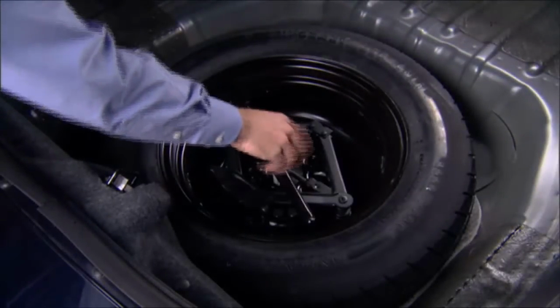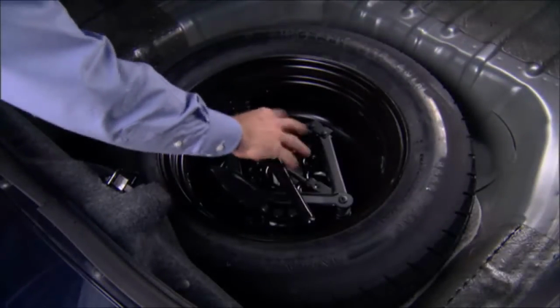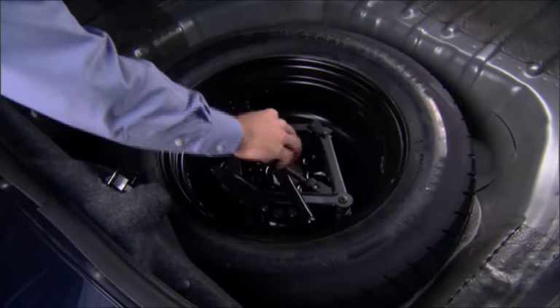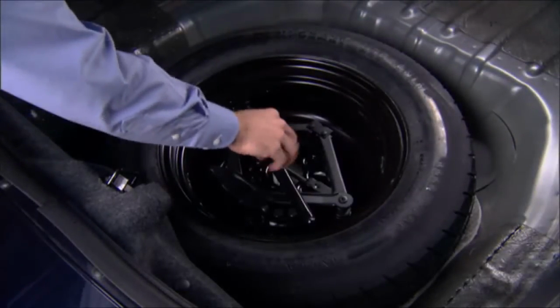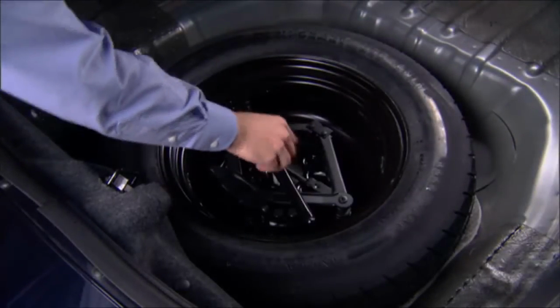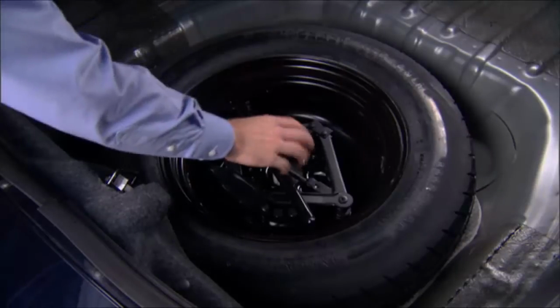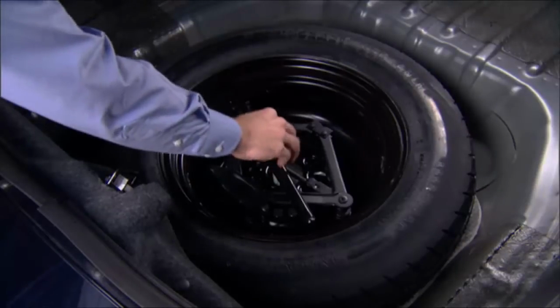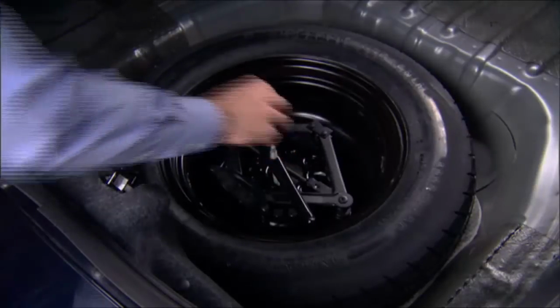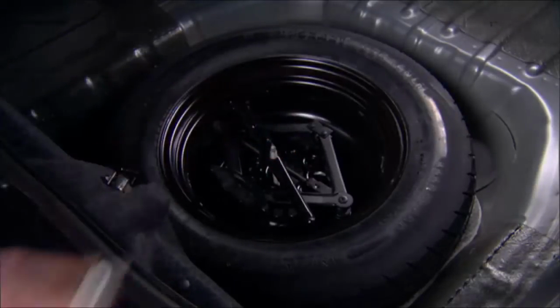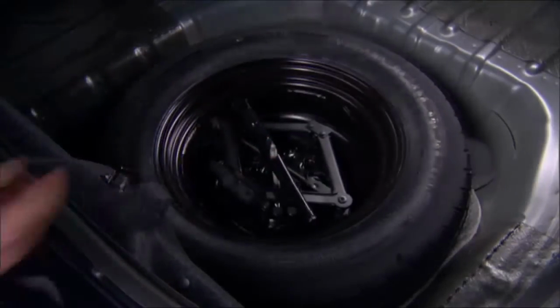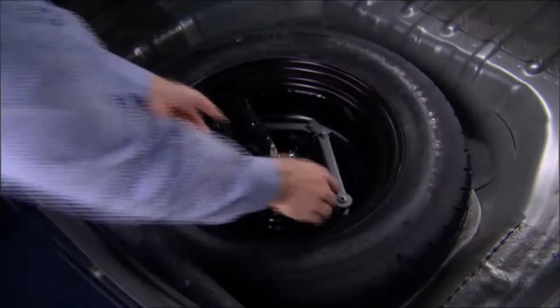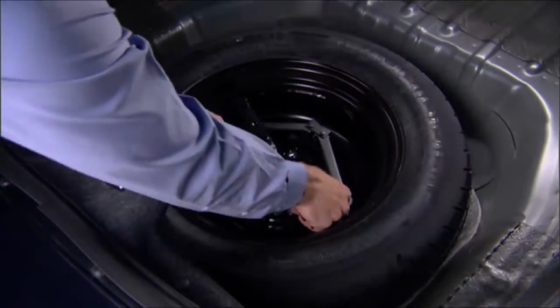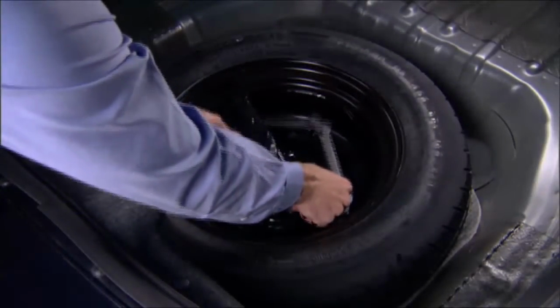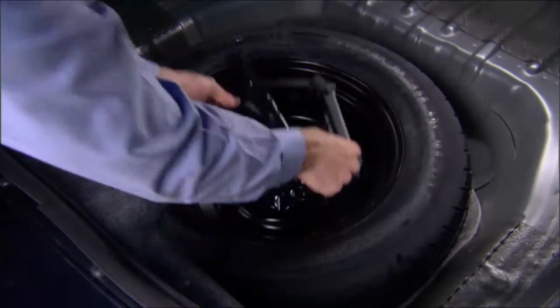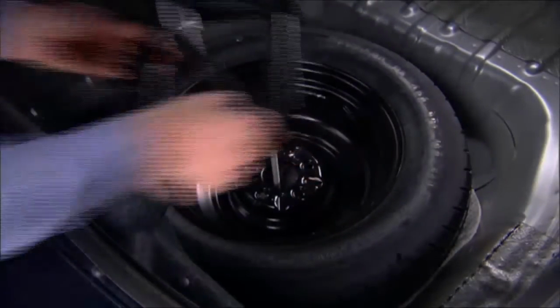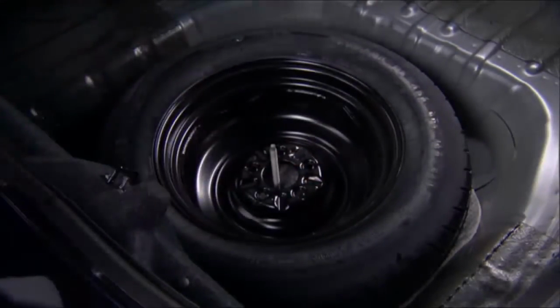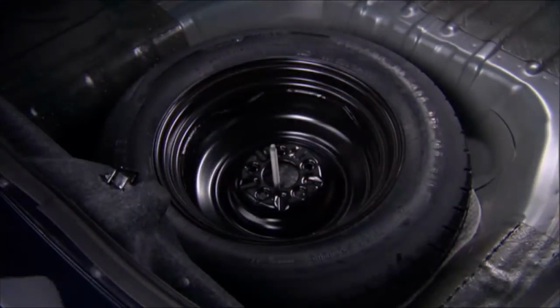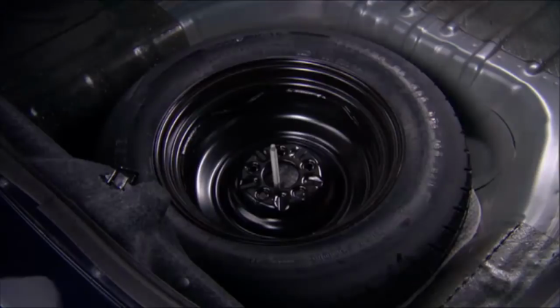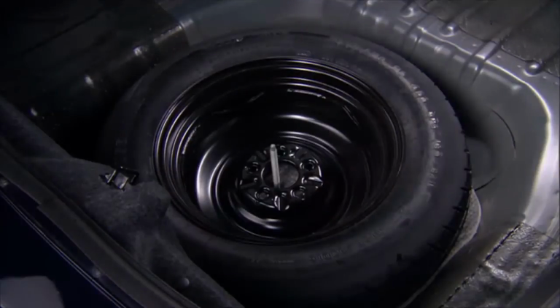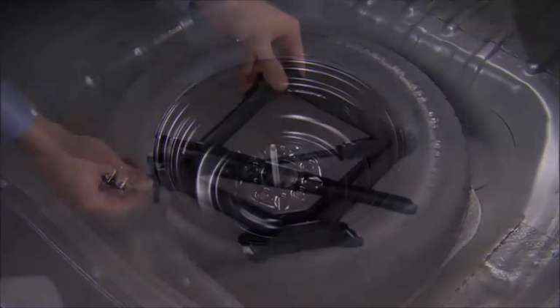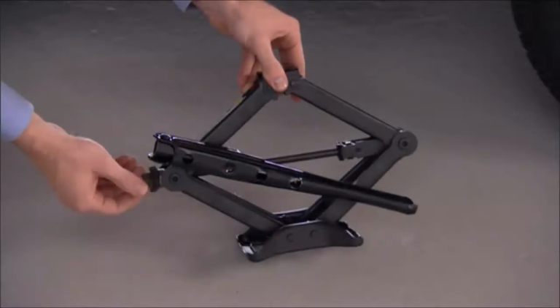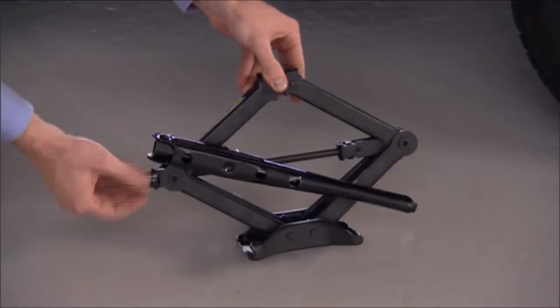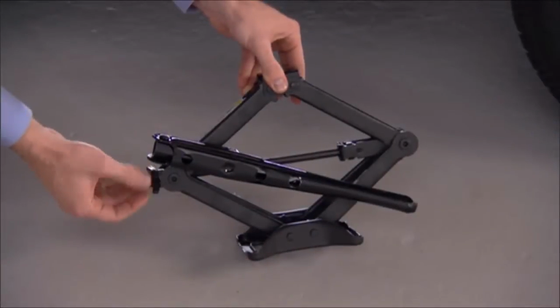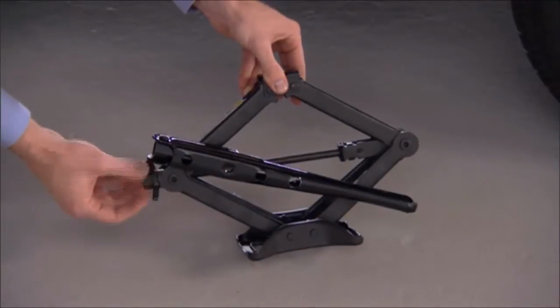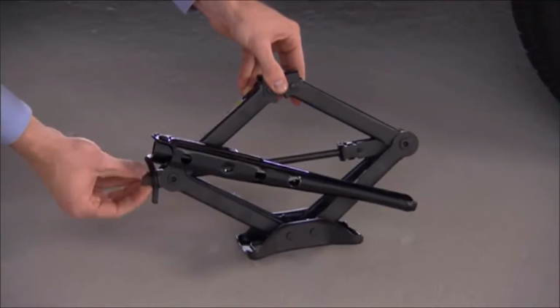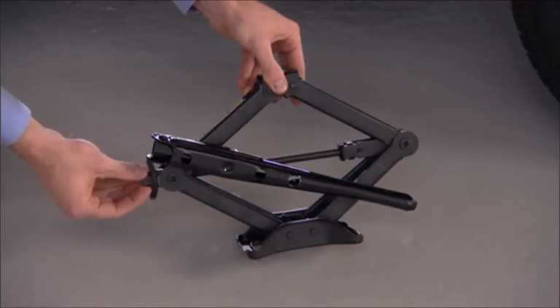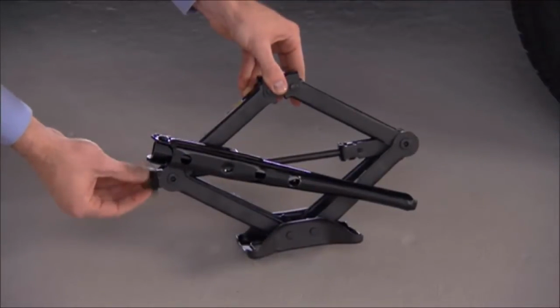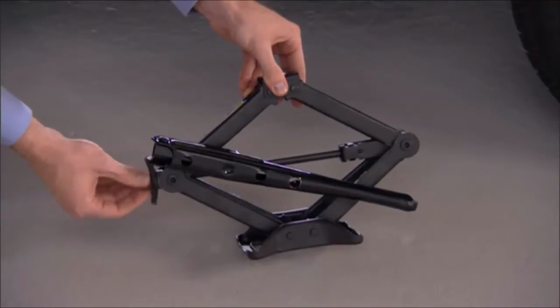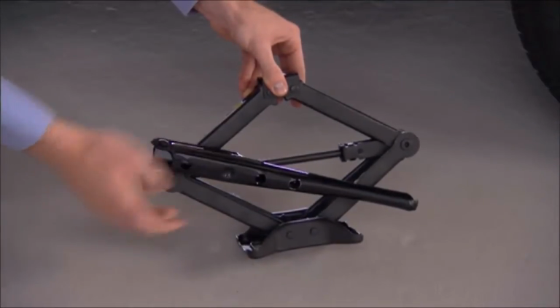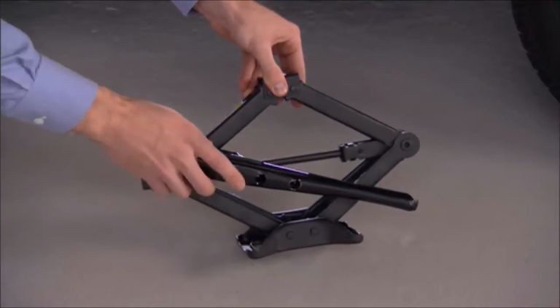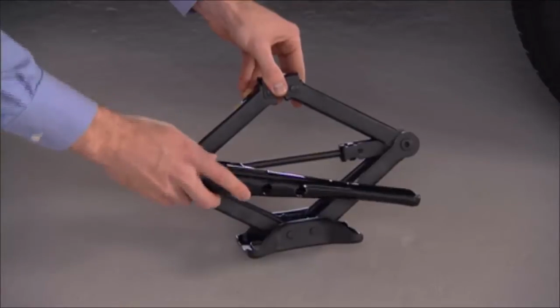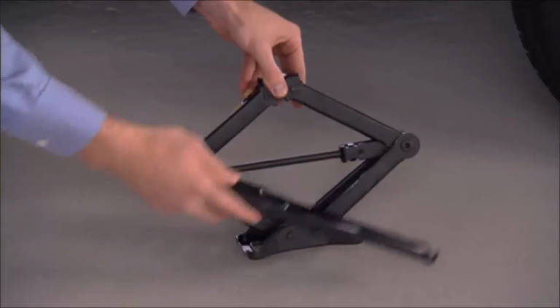Lift up the load floor cover and remove the hold down. Remove the scissors jack and lug wrench from the spare wheel as an assembly. Turn the jack screw to the left to loosen the lug wrench and remove the wrench from the jack assembly.